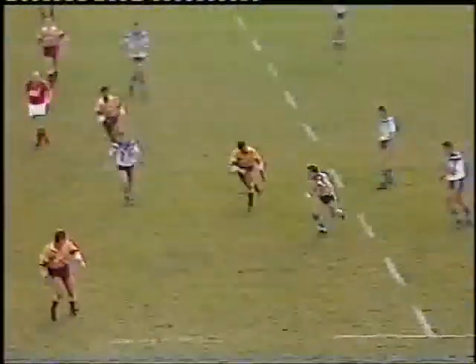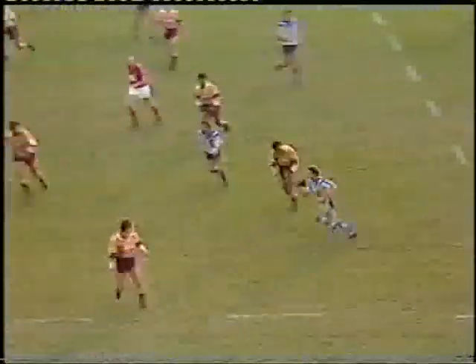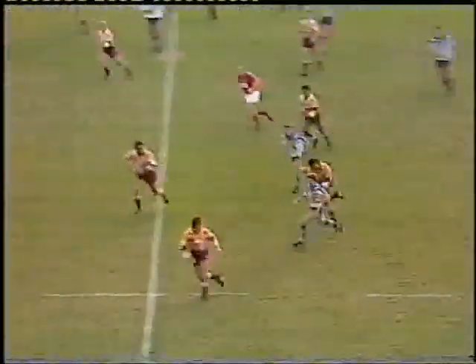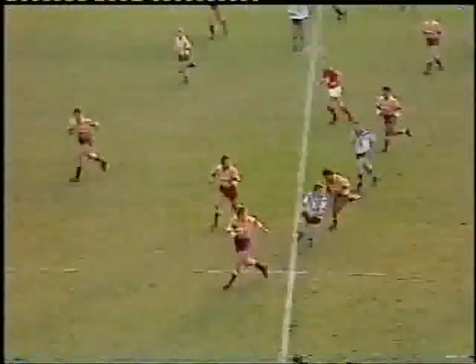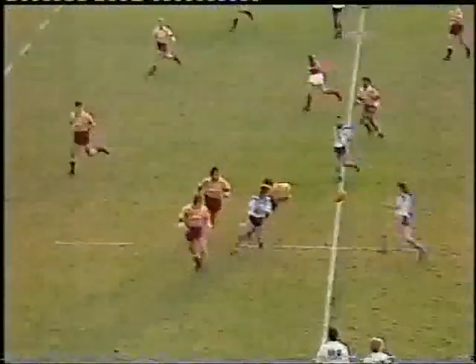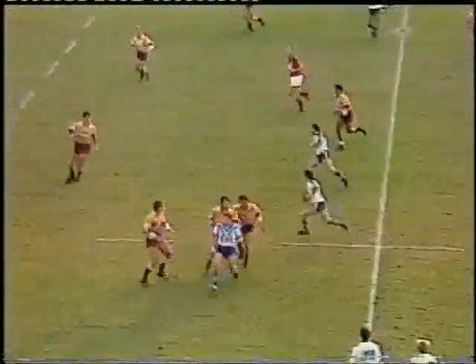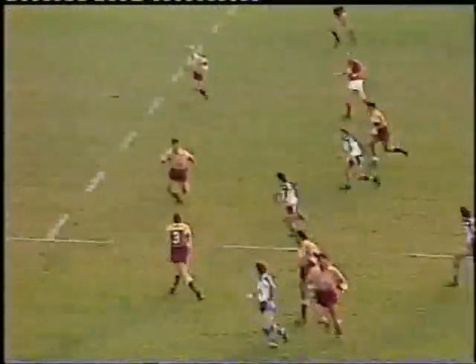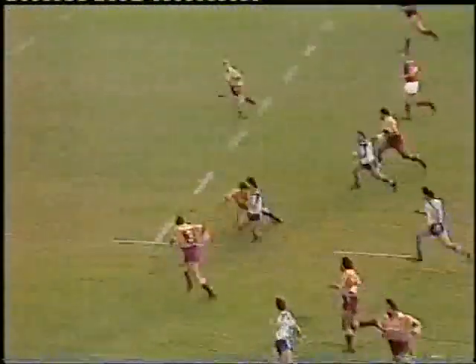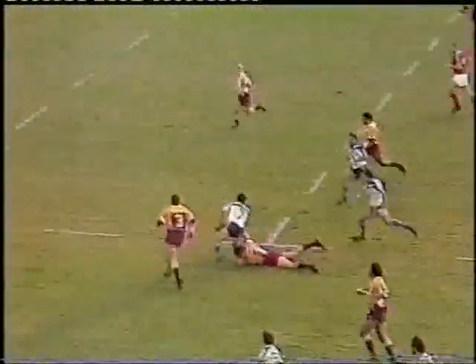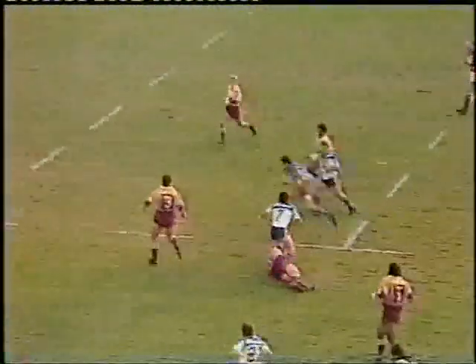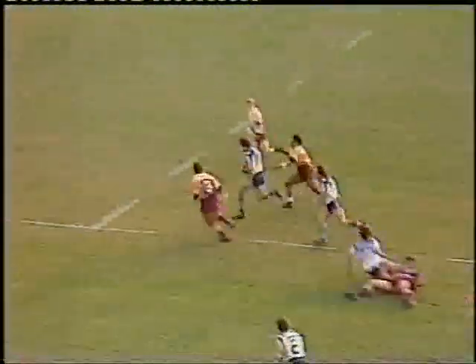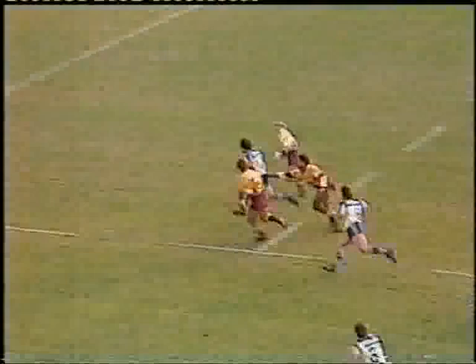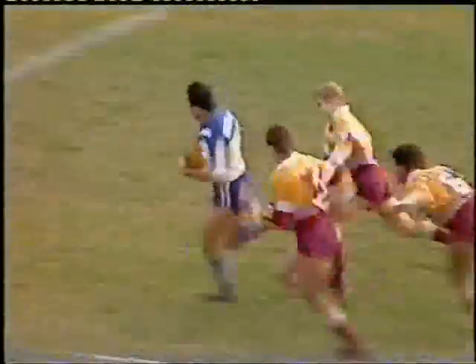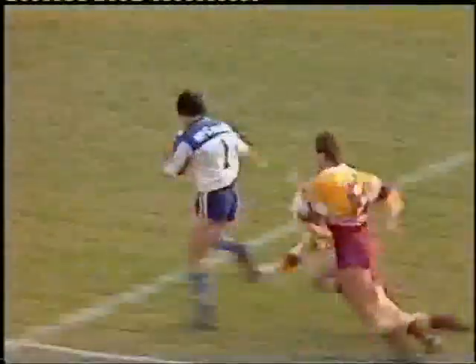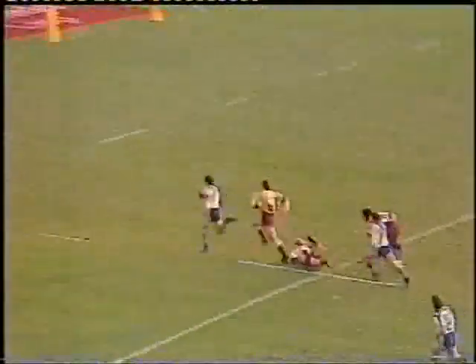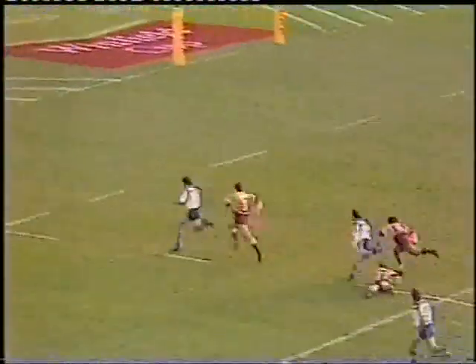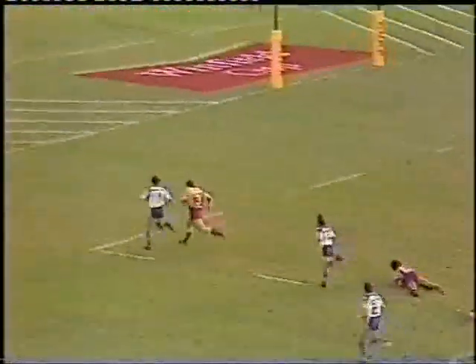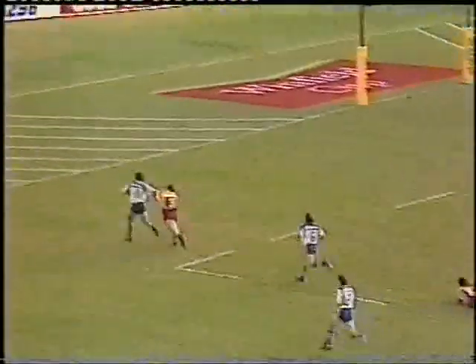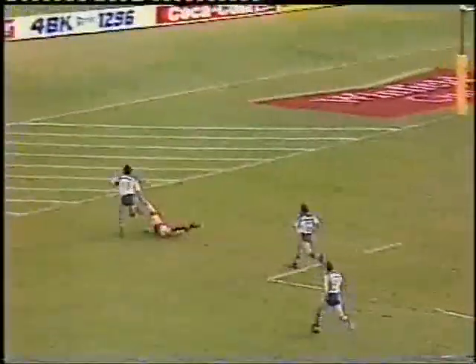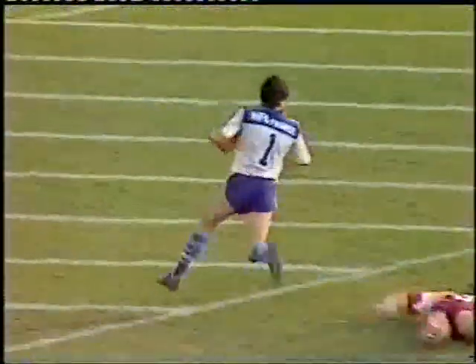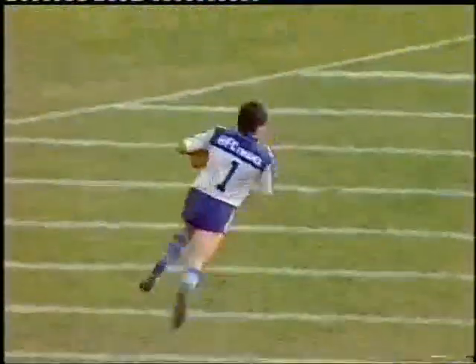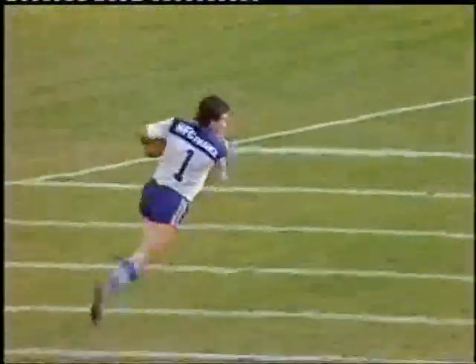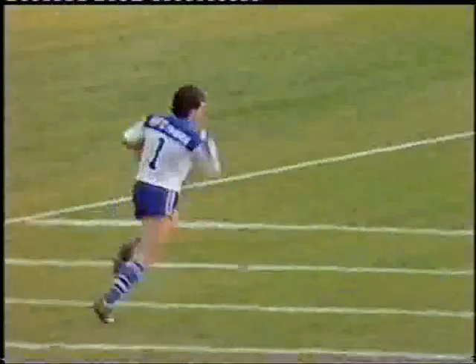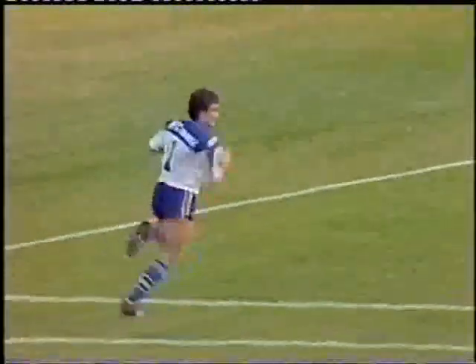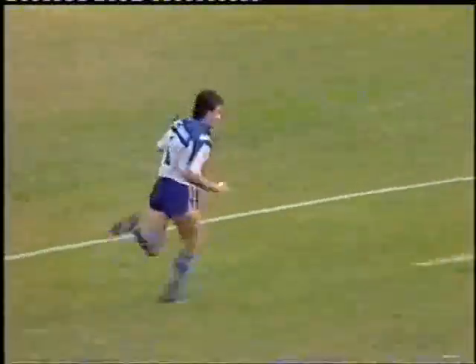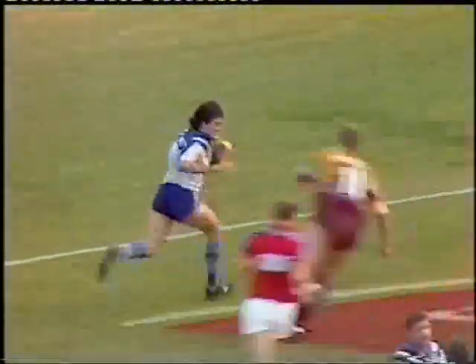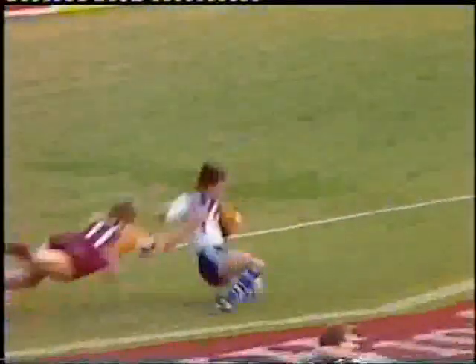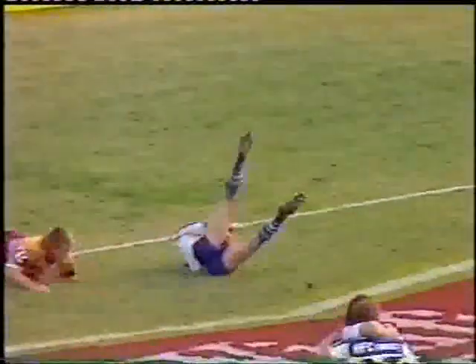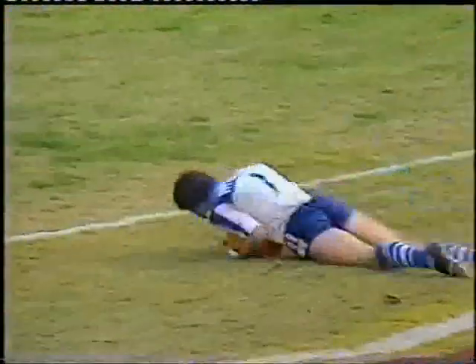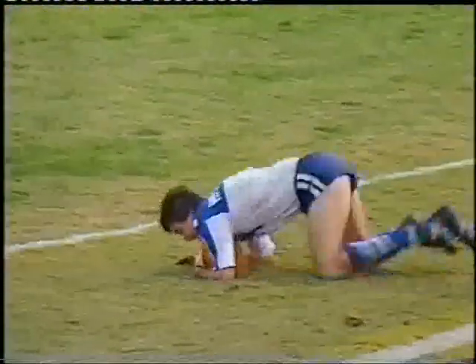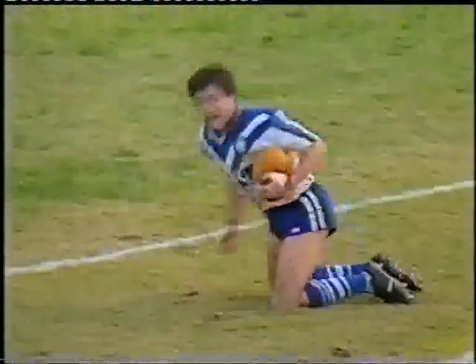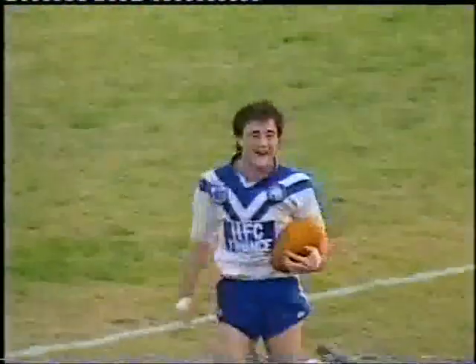Steve Mortimer straight away out of dummy half. Finds the point with Olsen. One touch of the ball, and as he put him away, he has. But the man's a magician. Steve Mortimer, the magician, has laid it on. The first touch of the ball and Glenn Nissen is under the post.